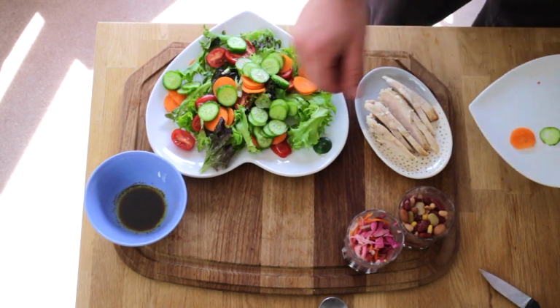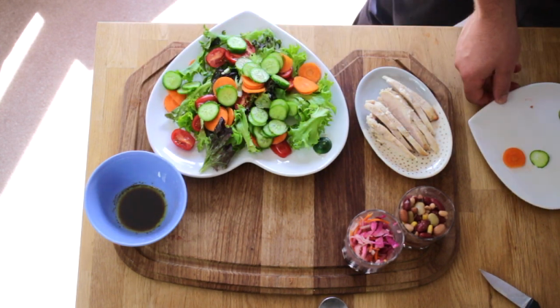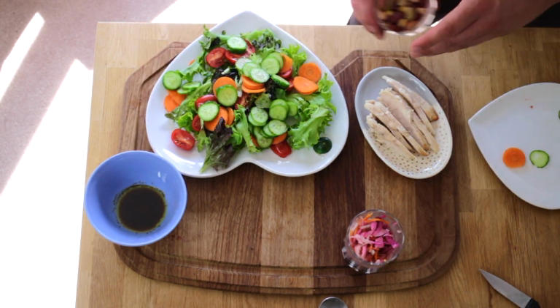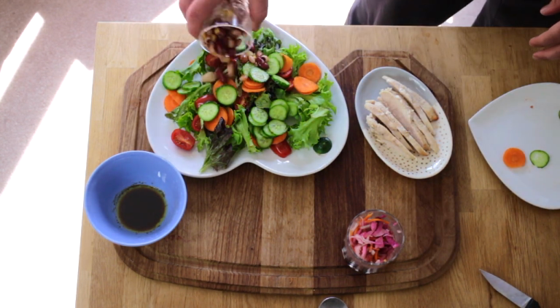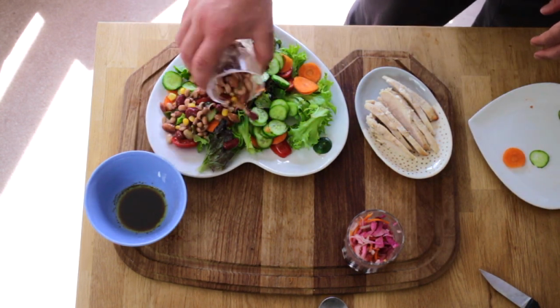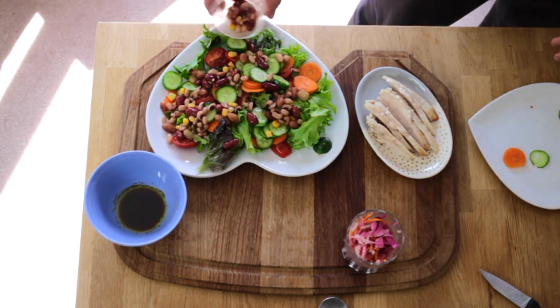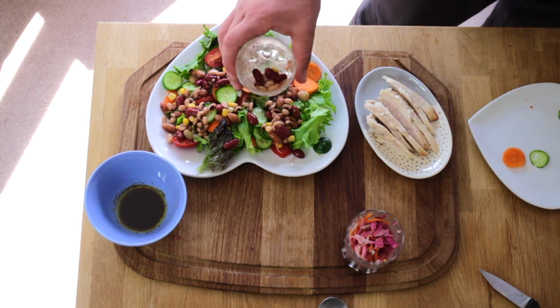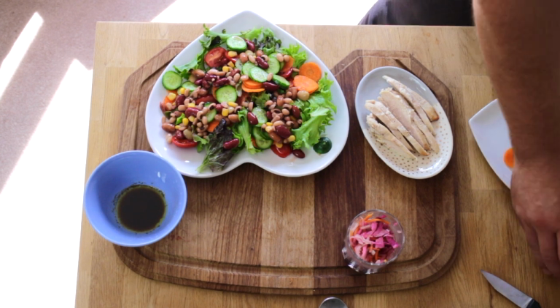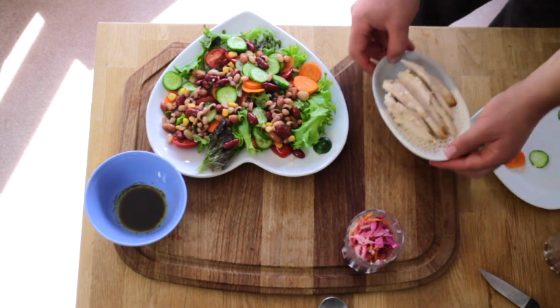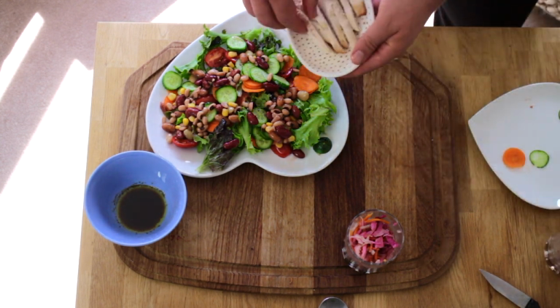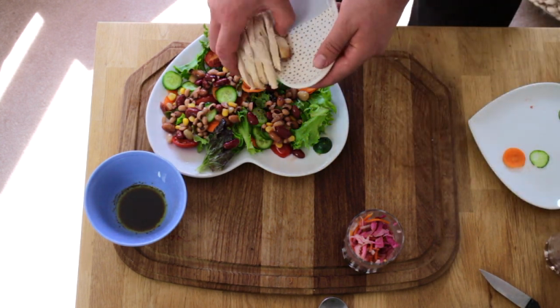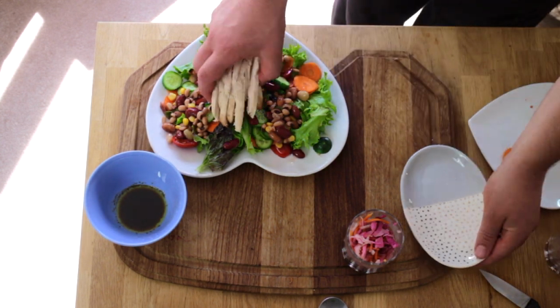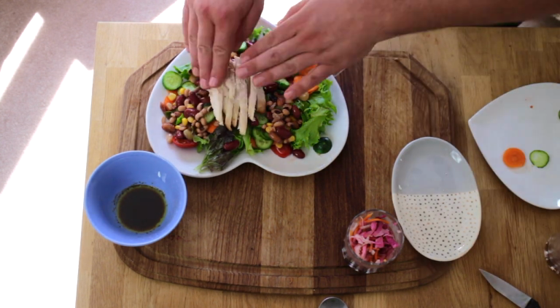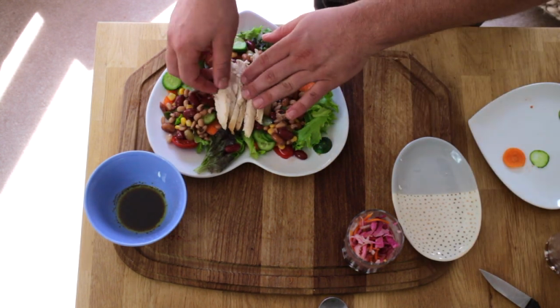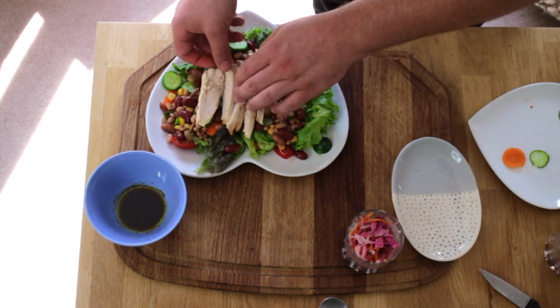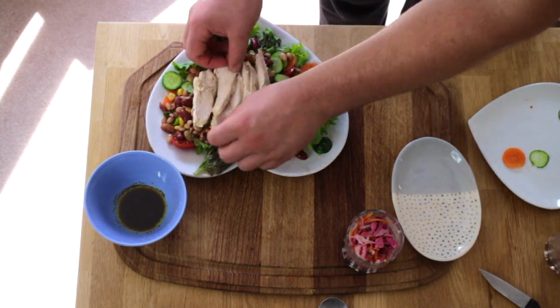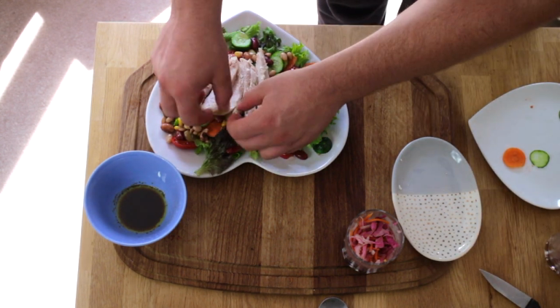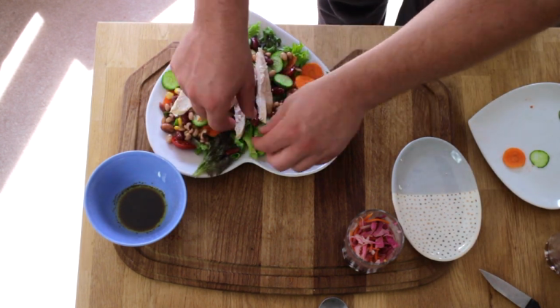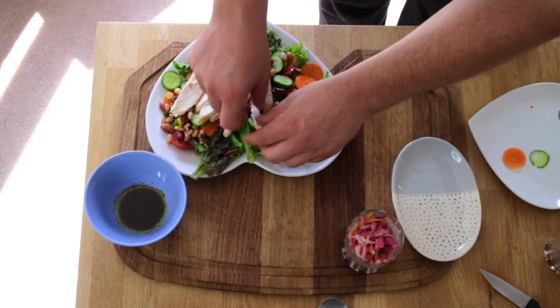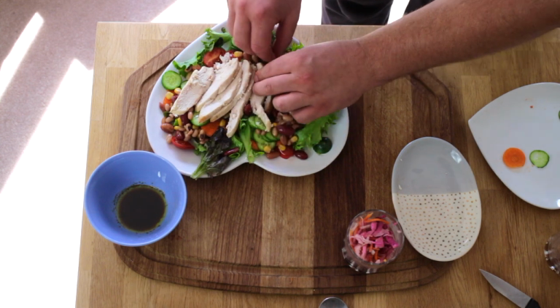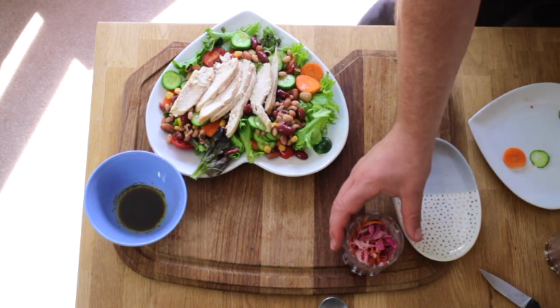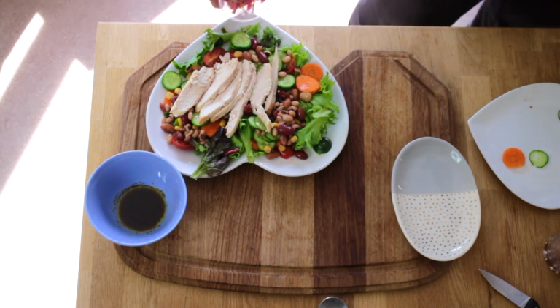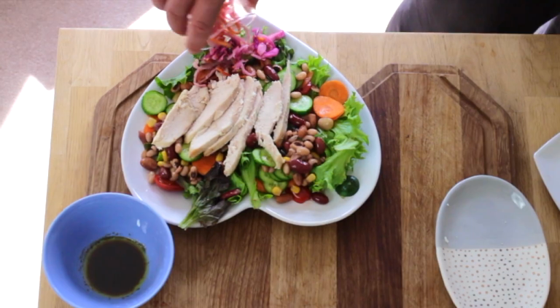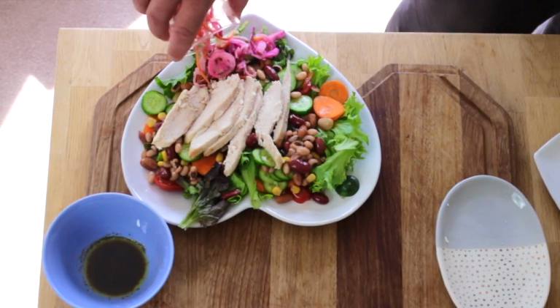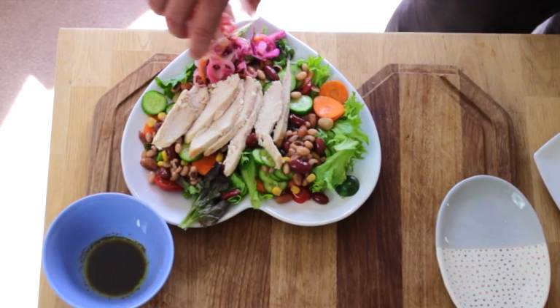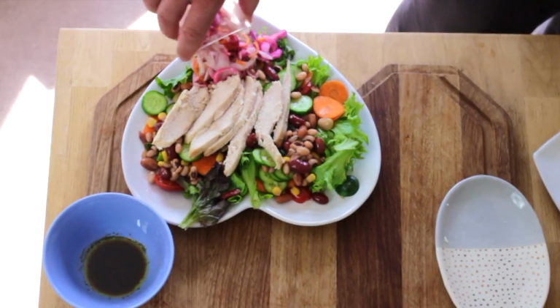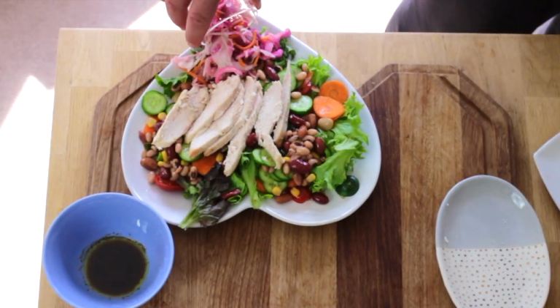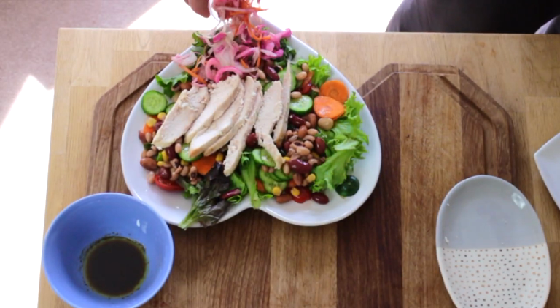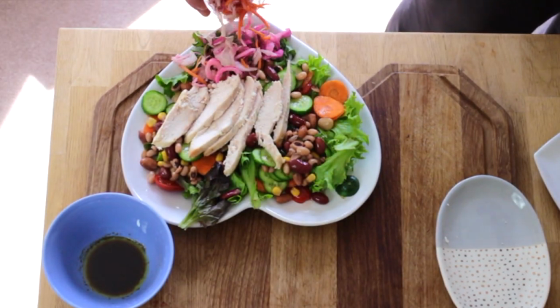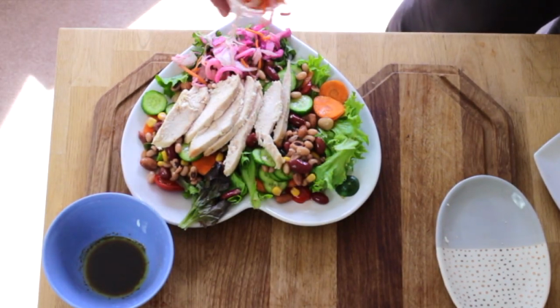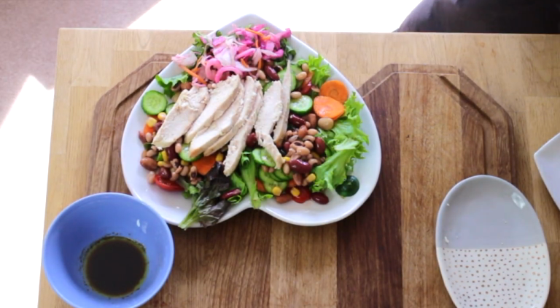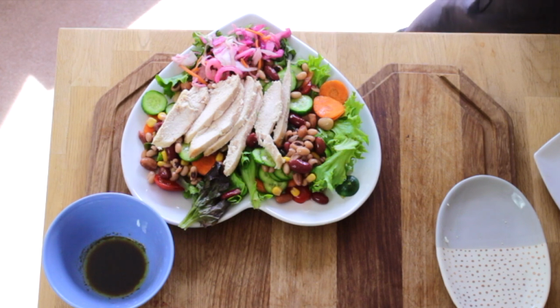Add half a cup of mixed beans and lentils. Add a sliced chicken breast. If you fancy, add some pink slaw on the side which you can buy from most supermarkets.